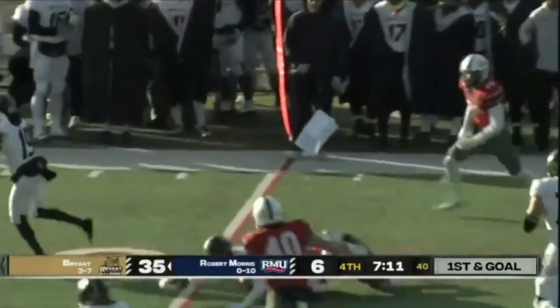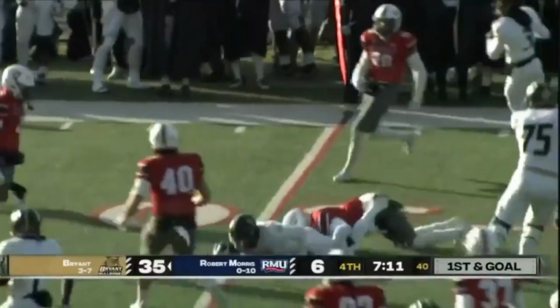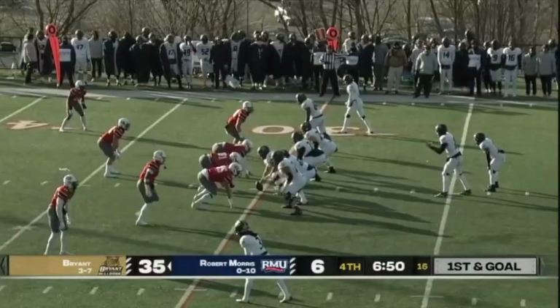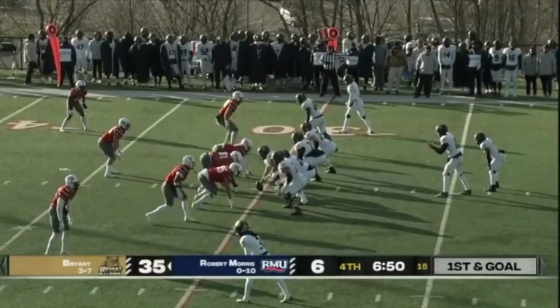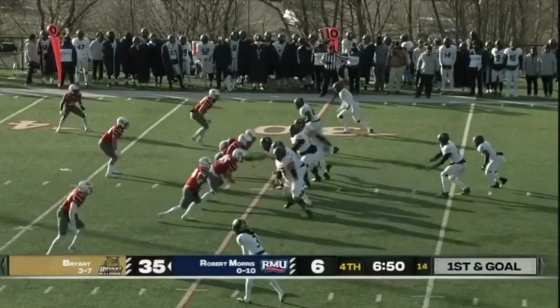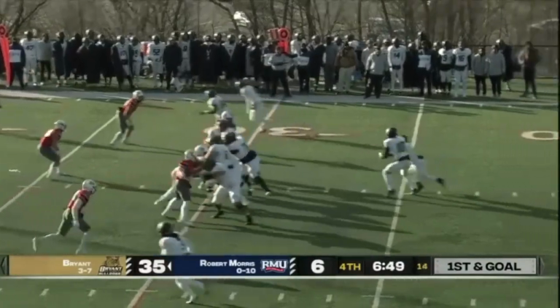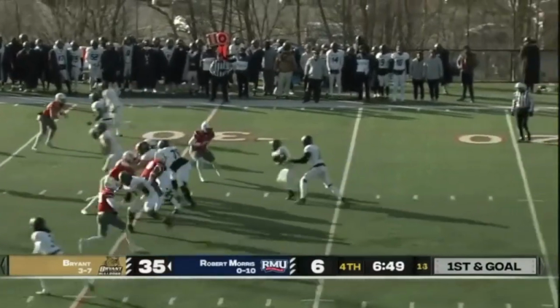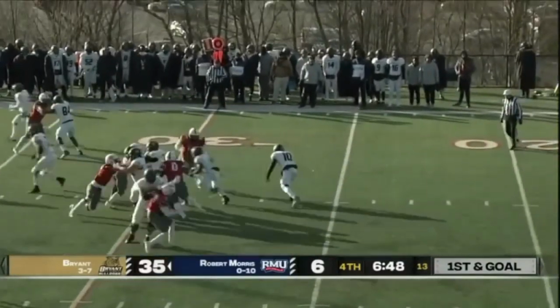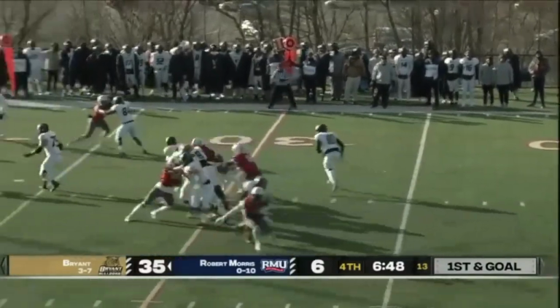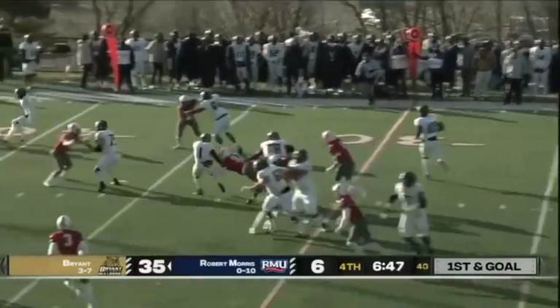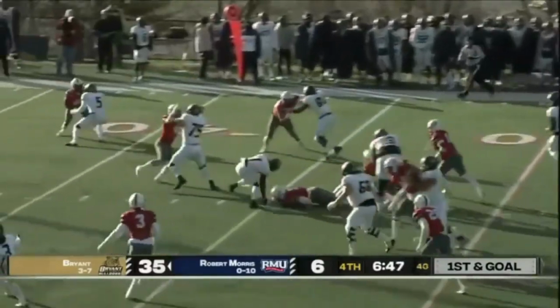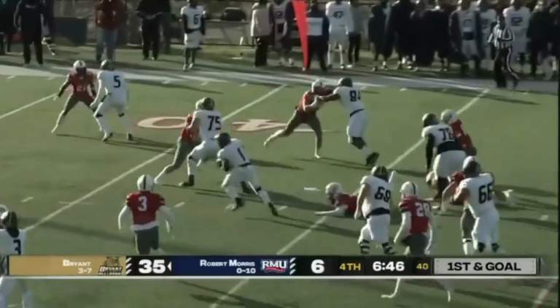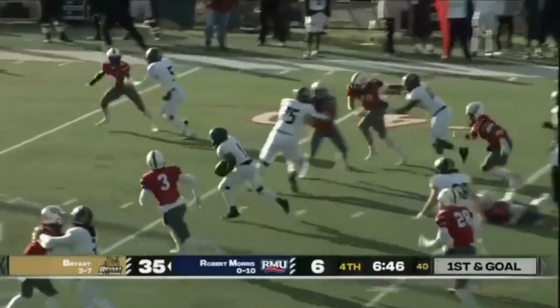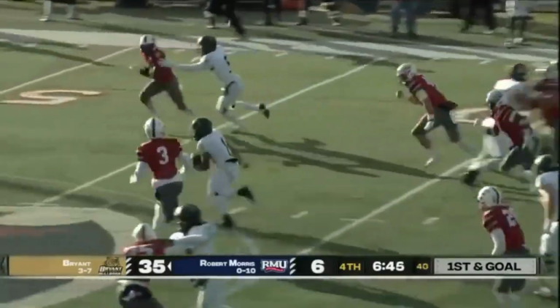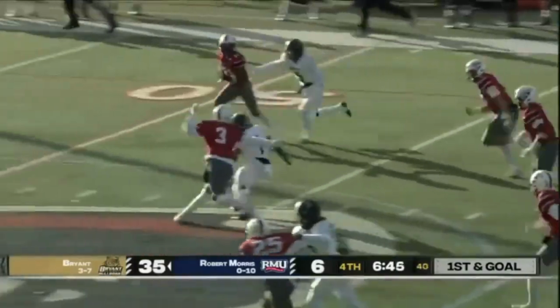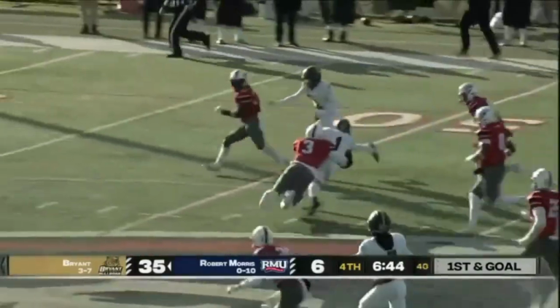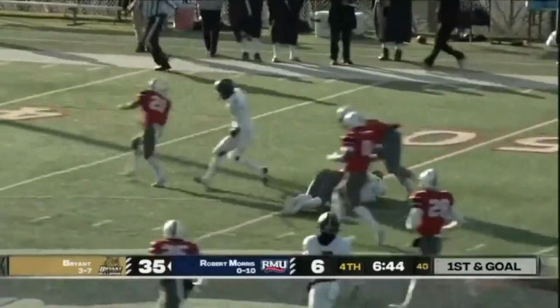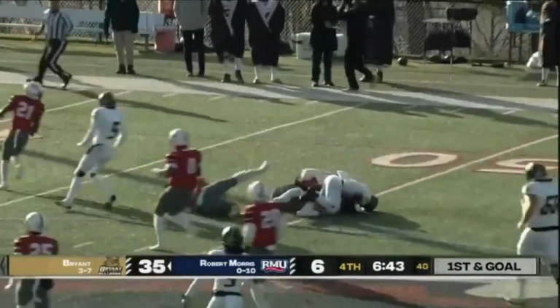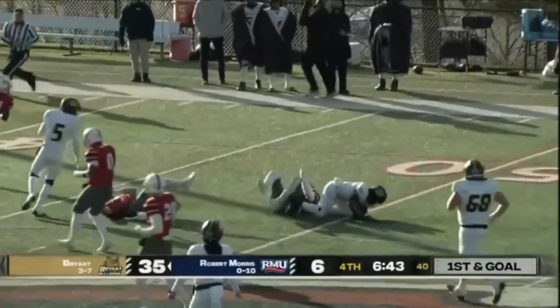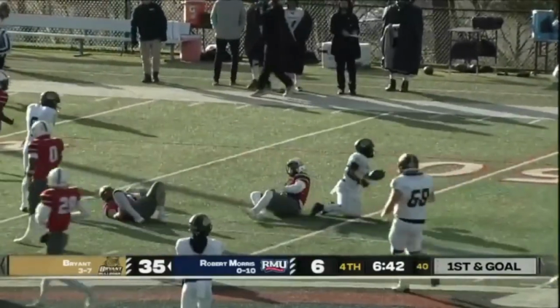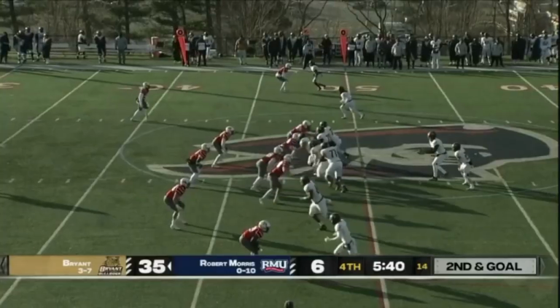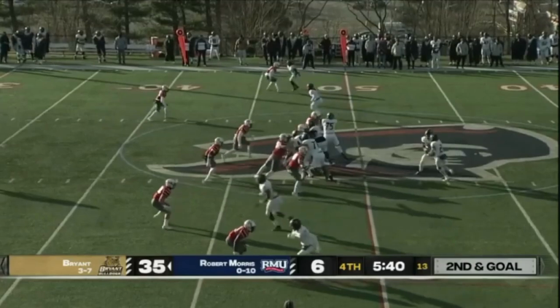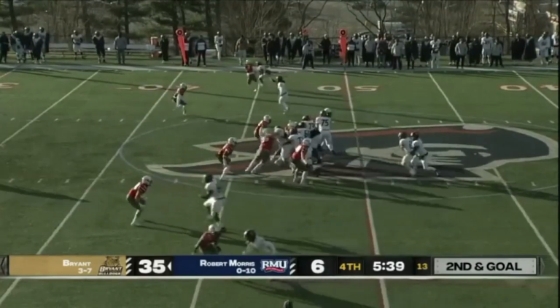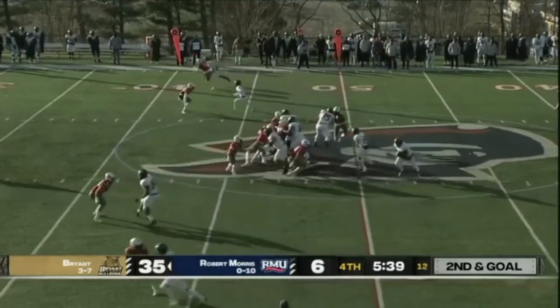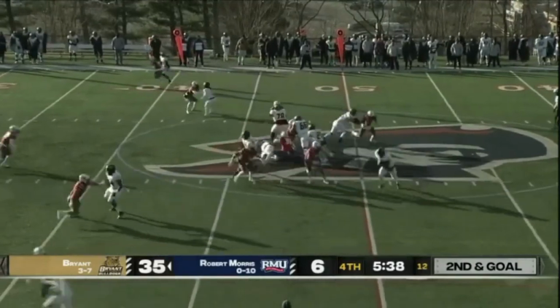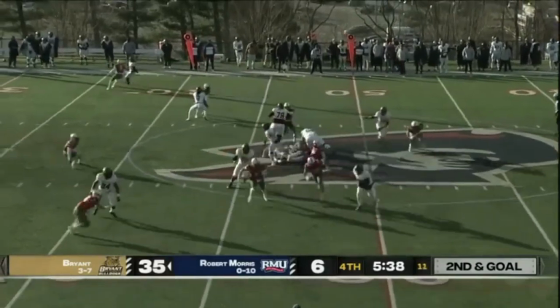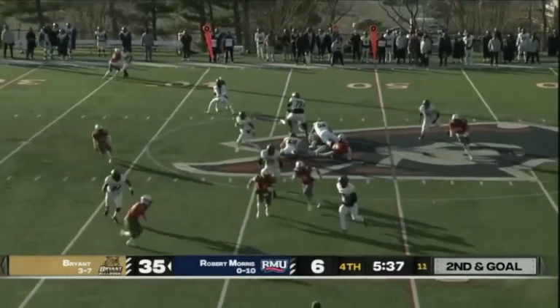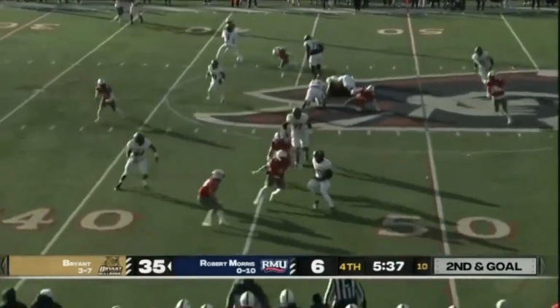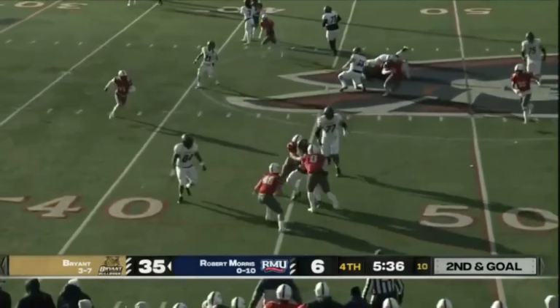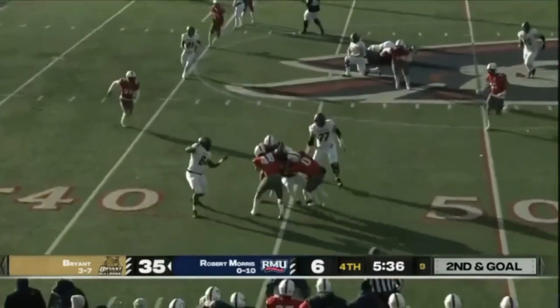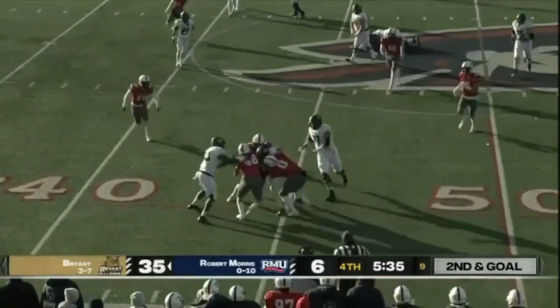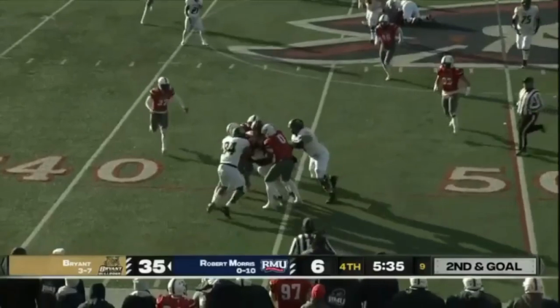The return ended up being negated by a blindside block. Barham on his feet for the Bulldogs — Barham is finally brought down. What do you think? It's a start for this team going into next year.